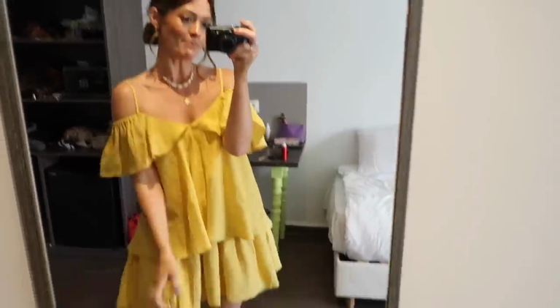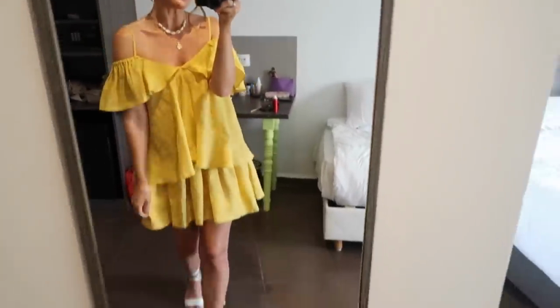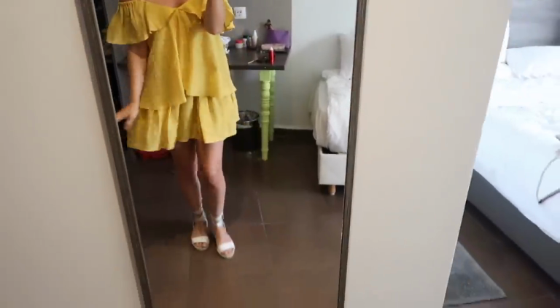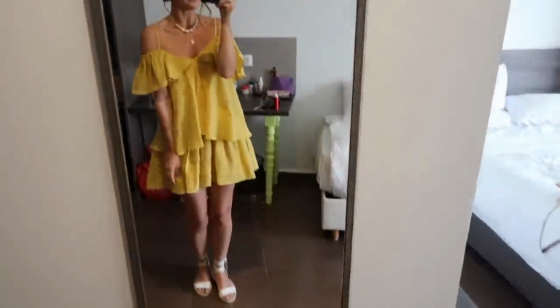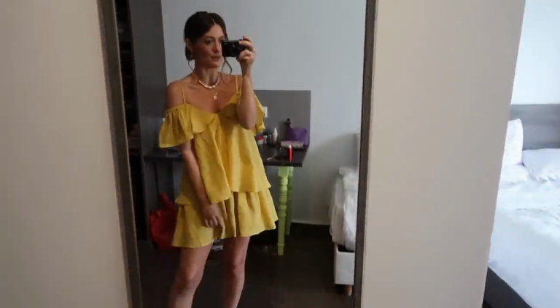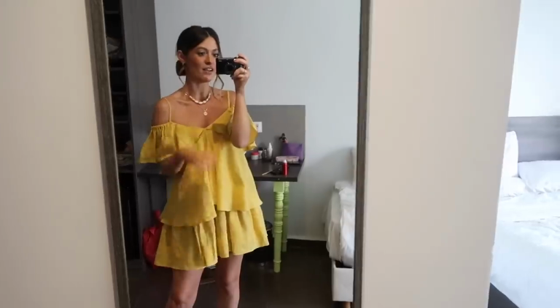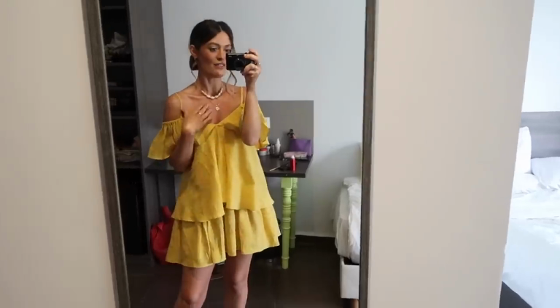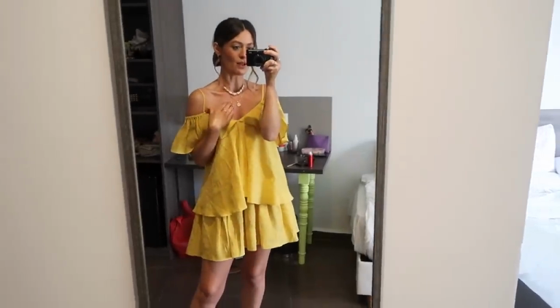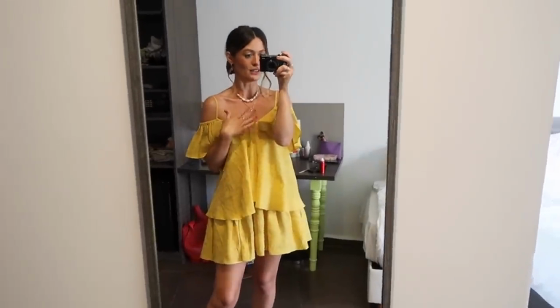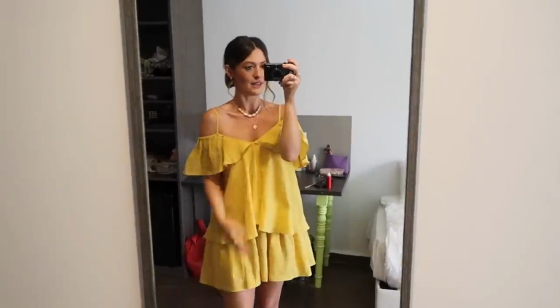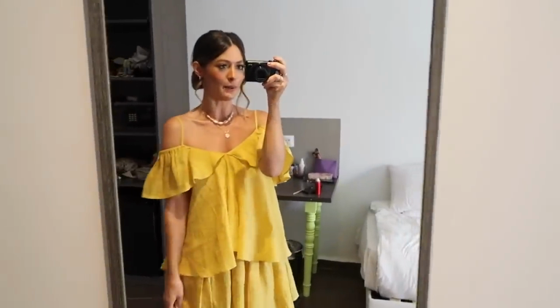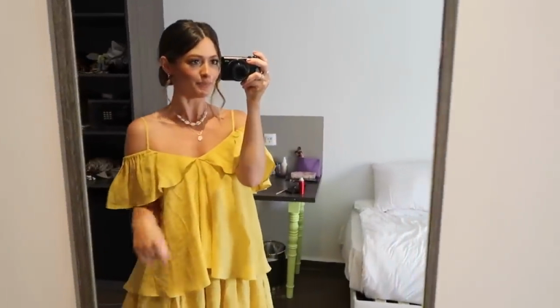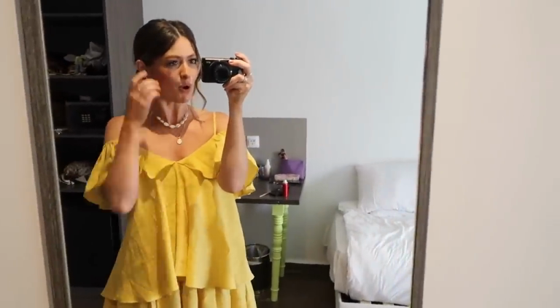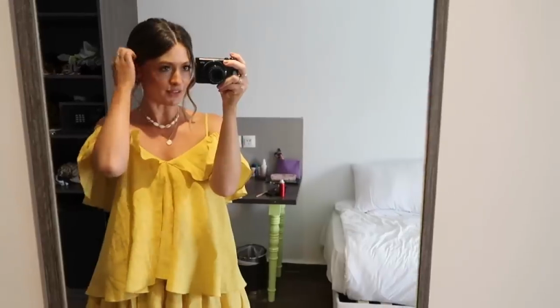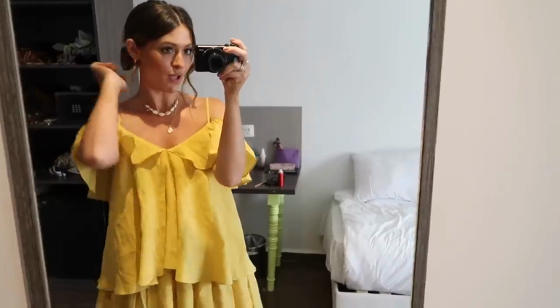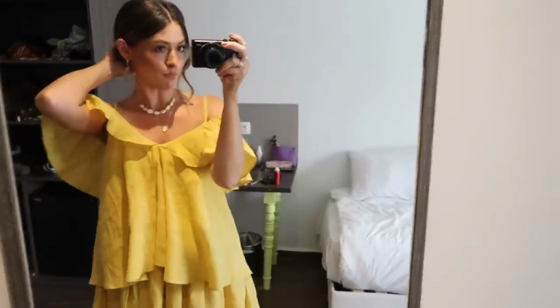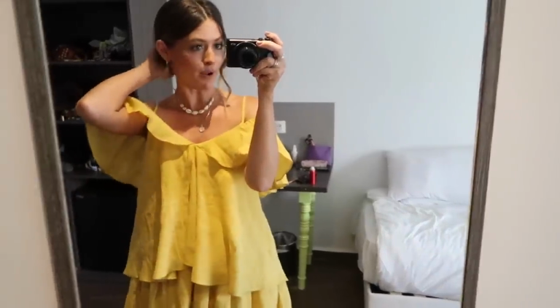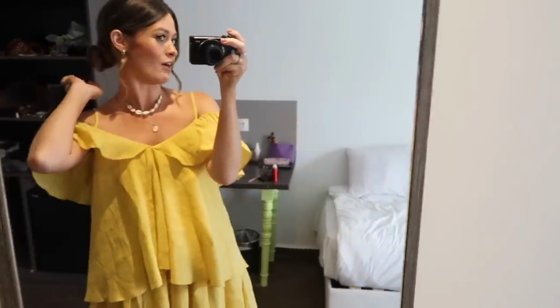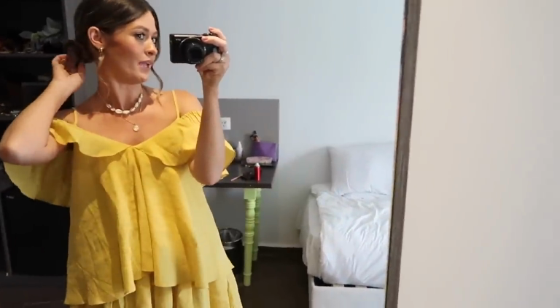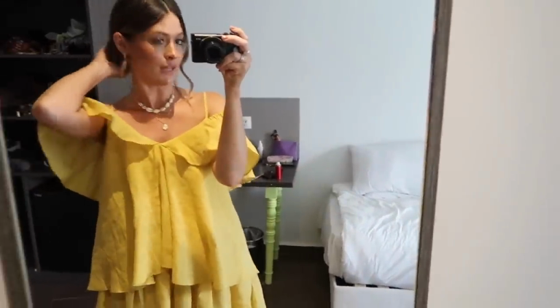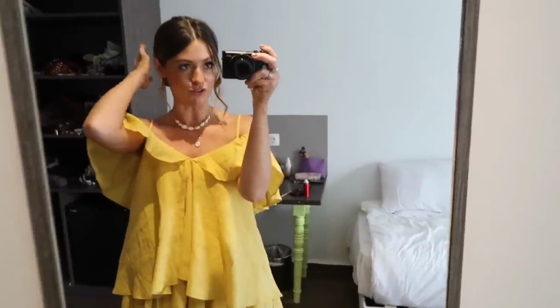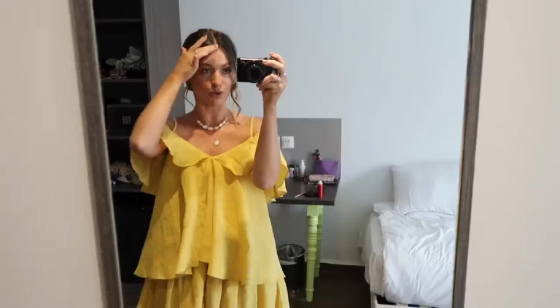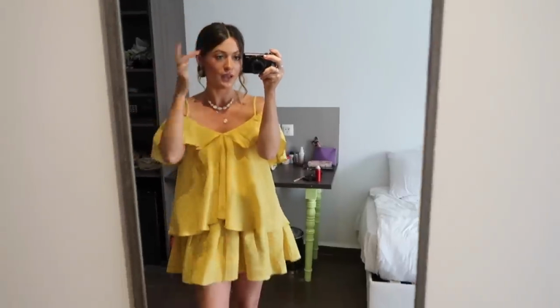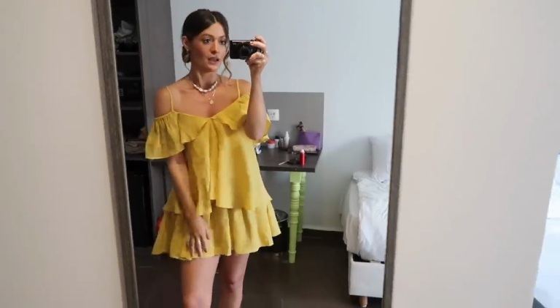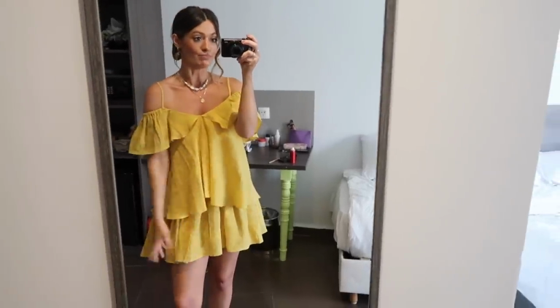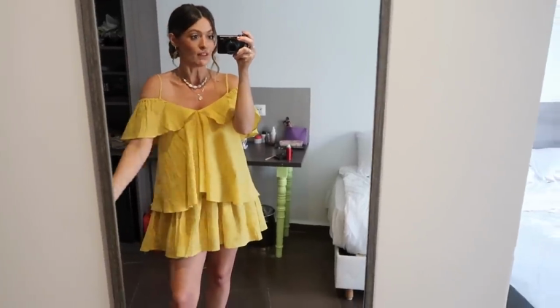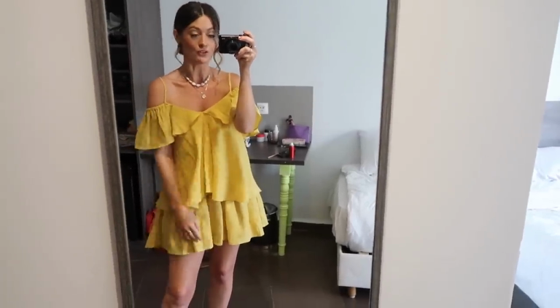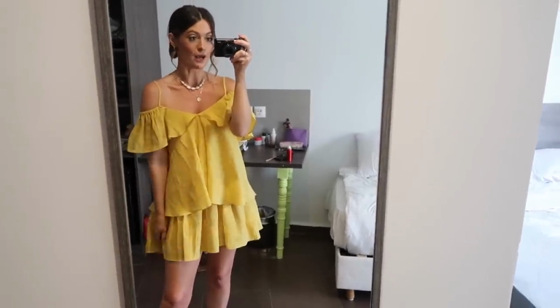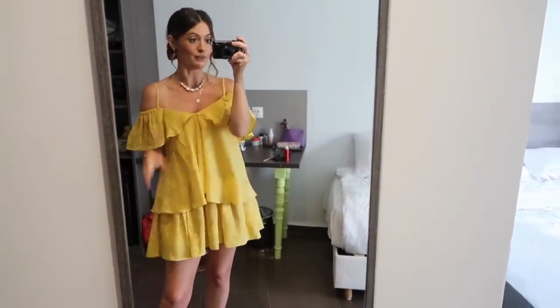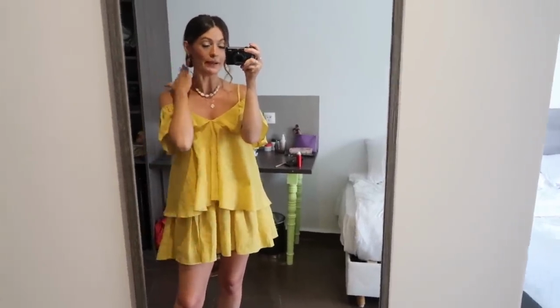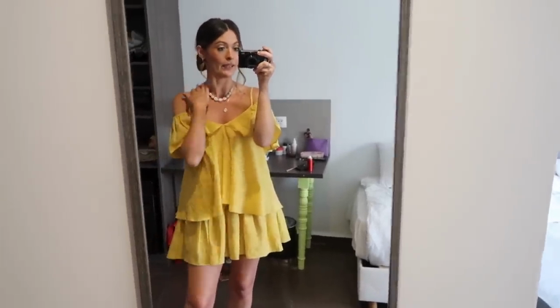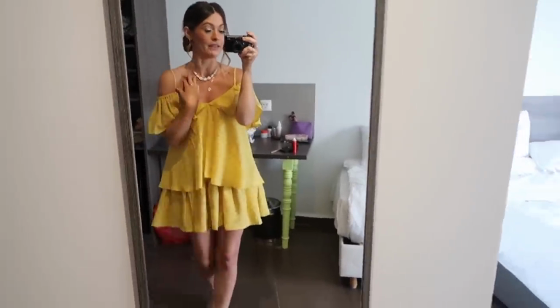That is my outfit of the evening - nice and yellow and summery. Haven't got much of a tan yet but we'll work on that tomorrow. I've just popped my hair up in a little bun just because it's too hot to wear it down - it makes my neck a little bit sticky.